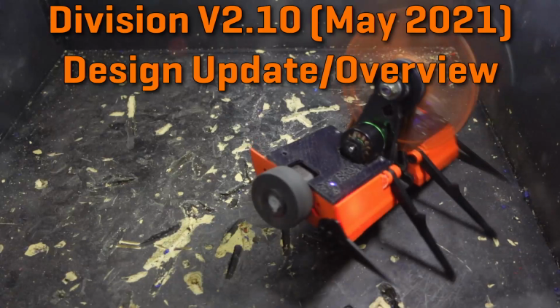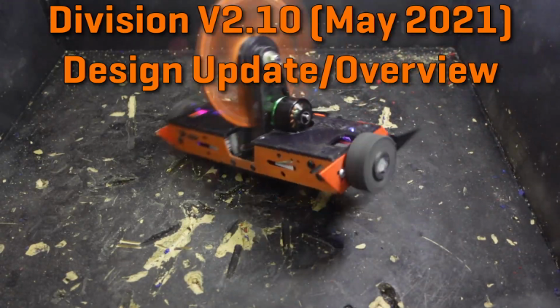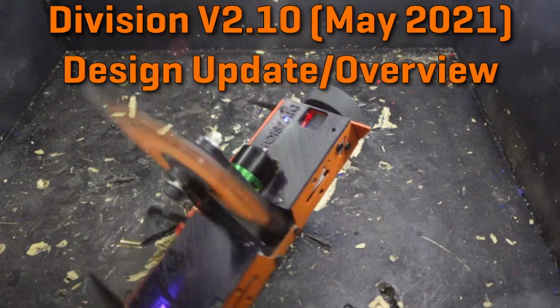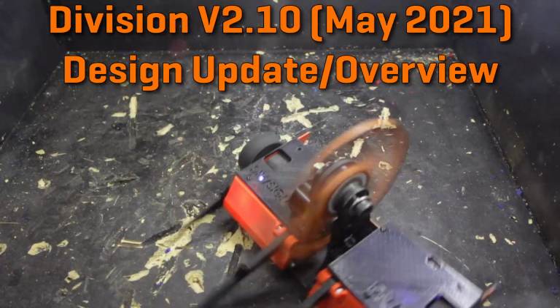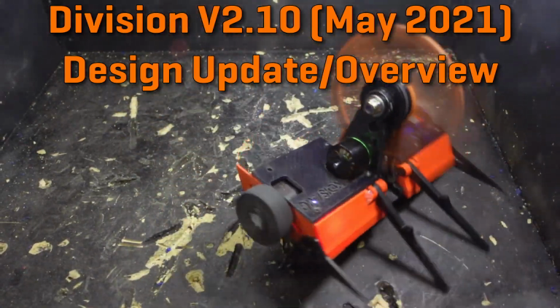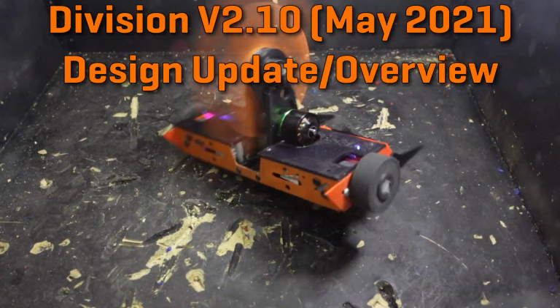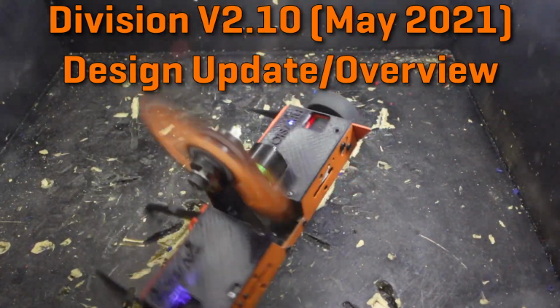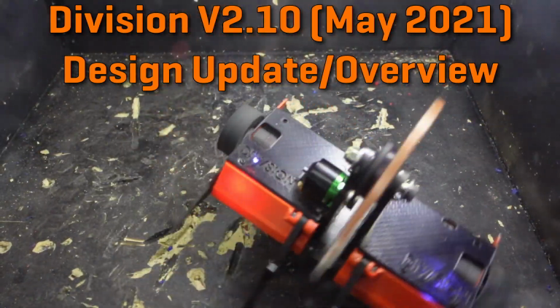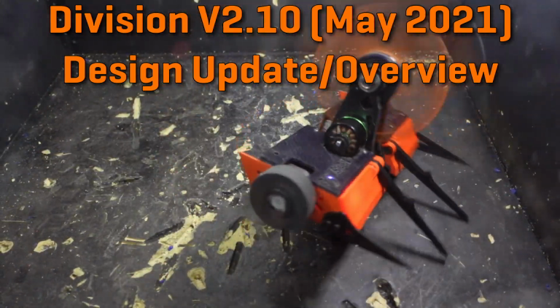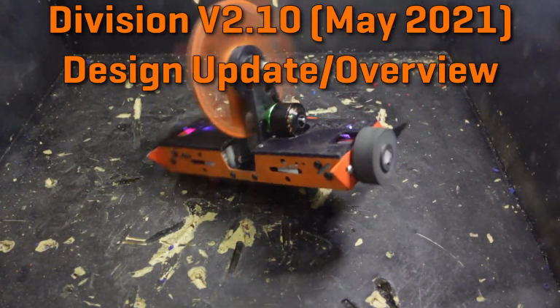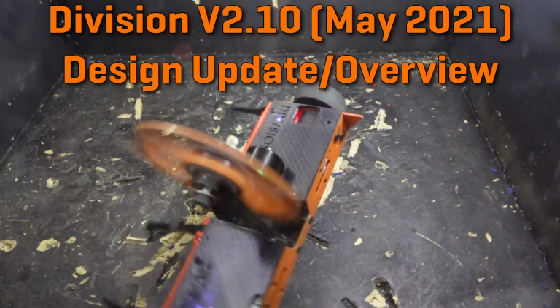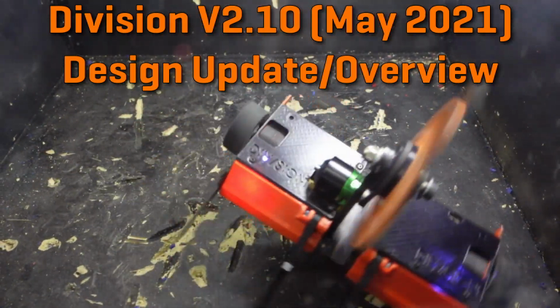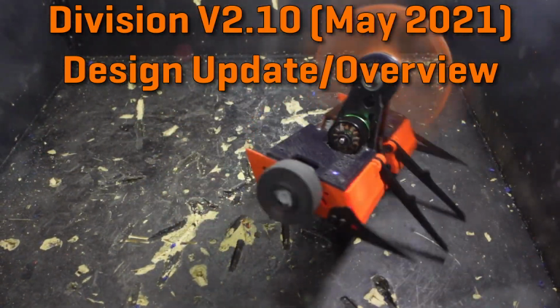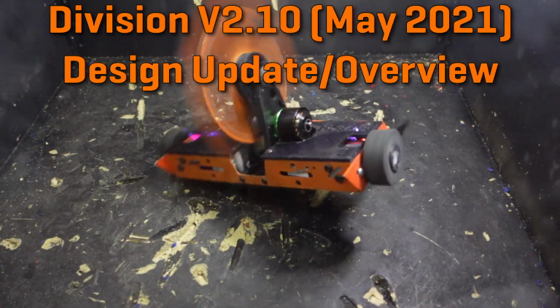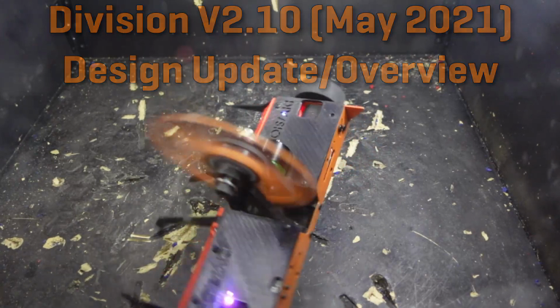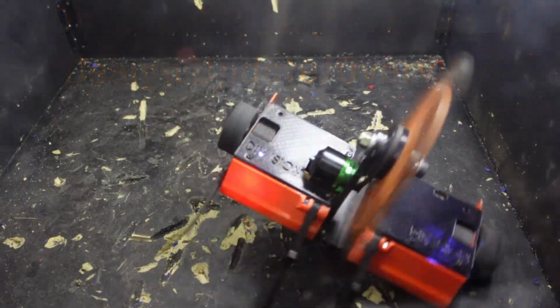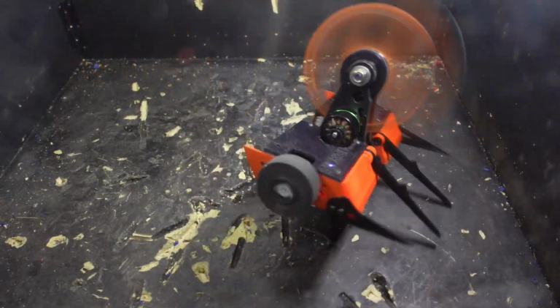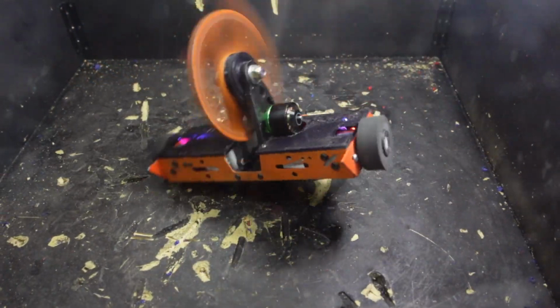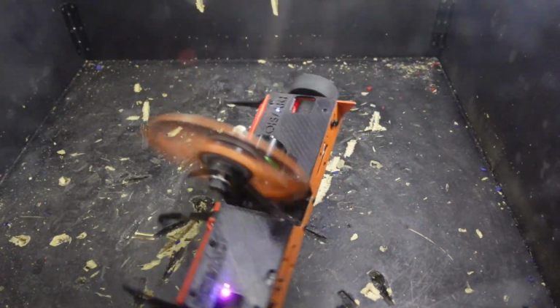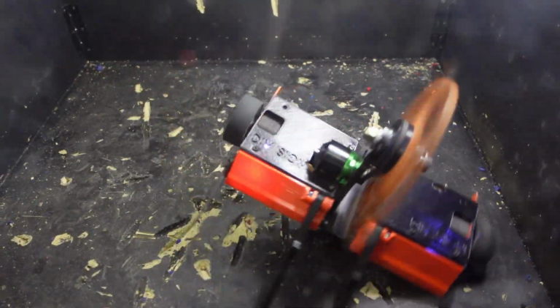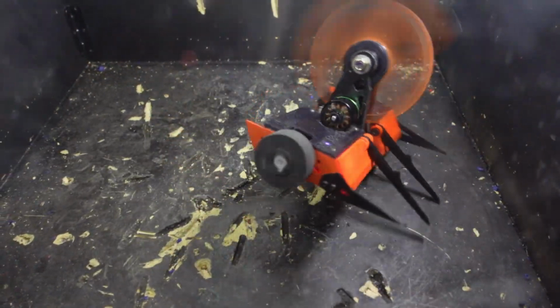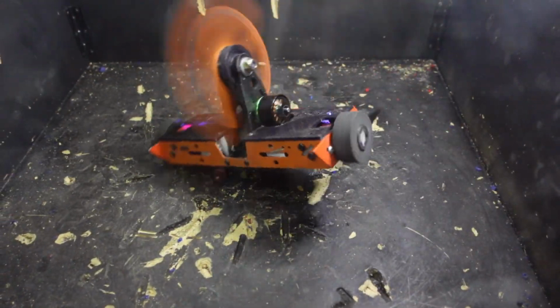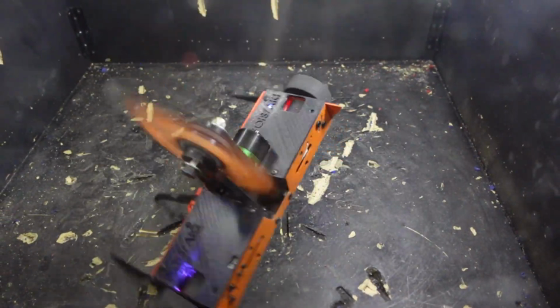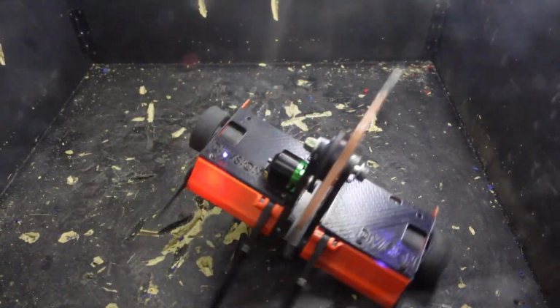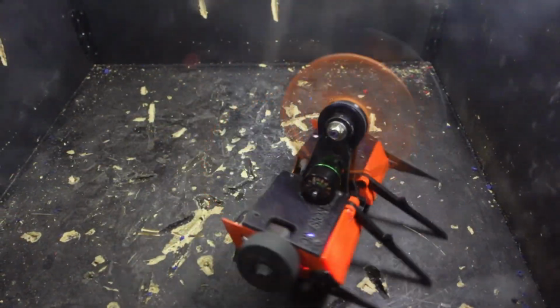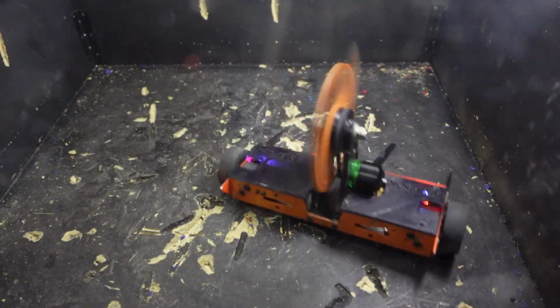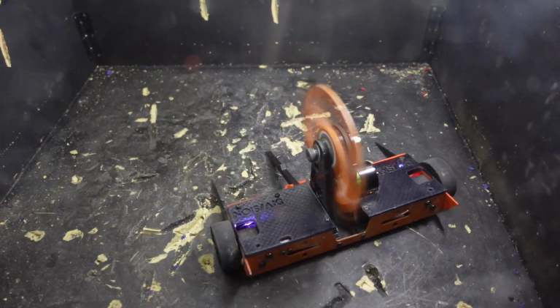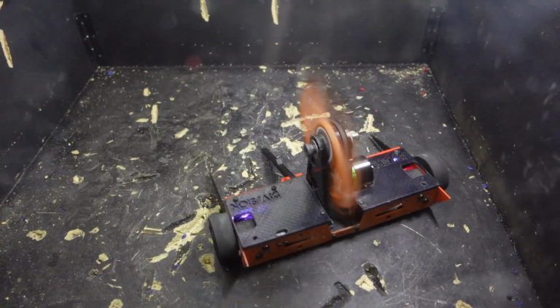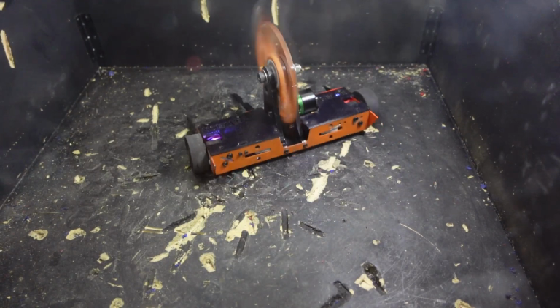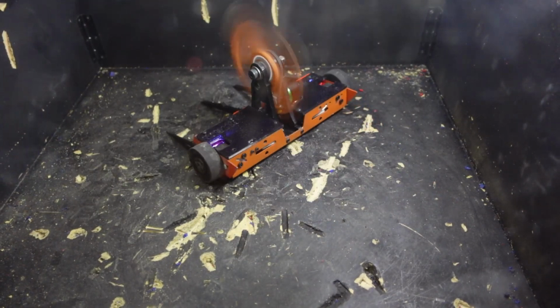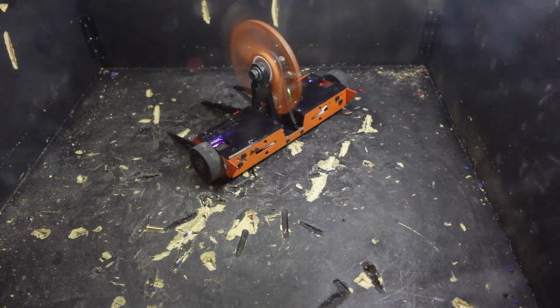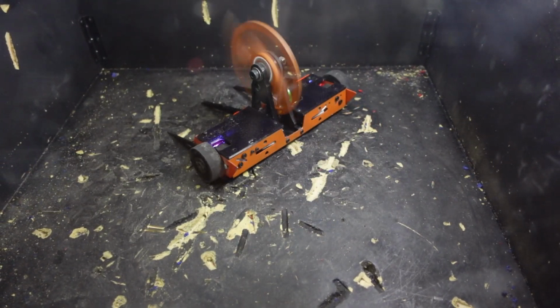Hey there, this is Seth Schafer from Team Just Cause Robotics, and in today's video I'll be covering the changes that I made to Division for a version 2.10 remake that competed at May's Norwalk Havoc event just a few days ago.